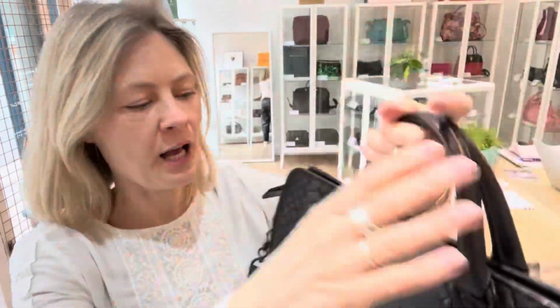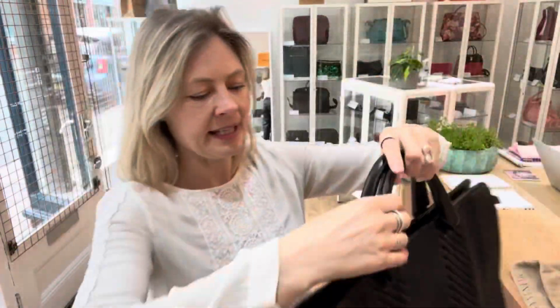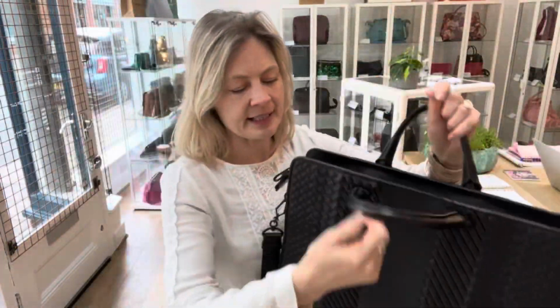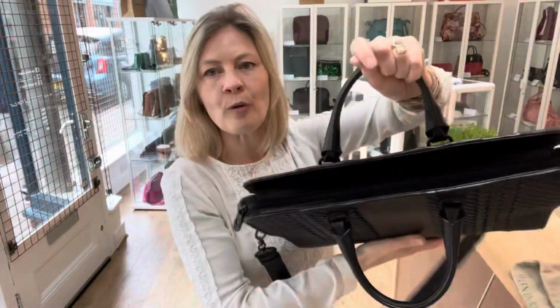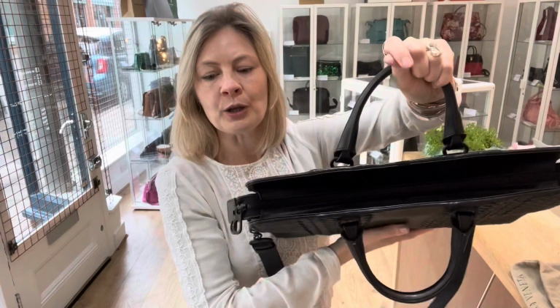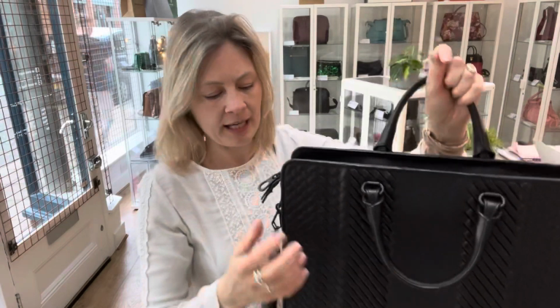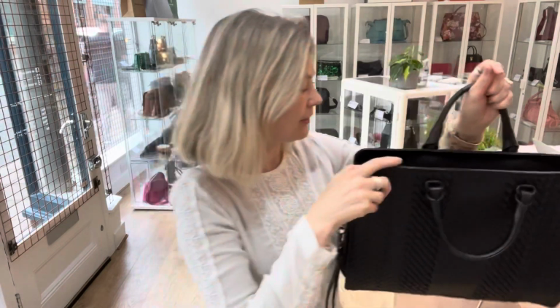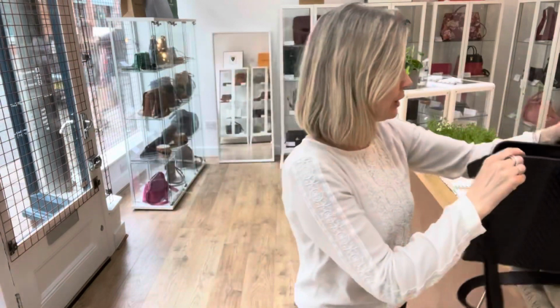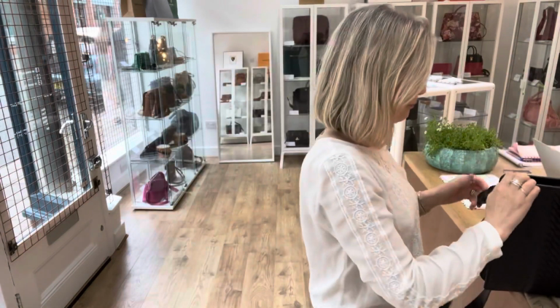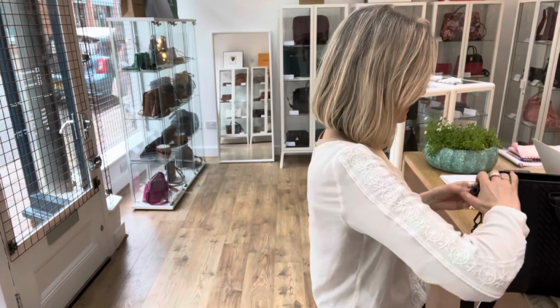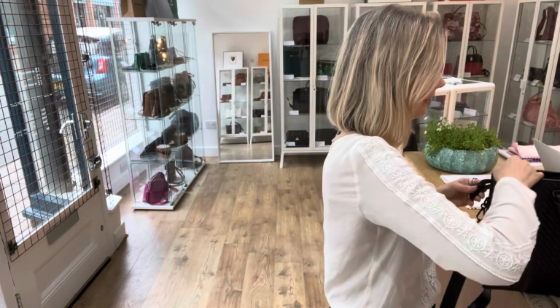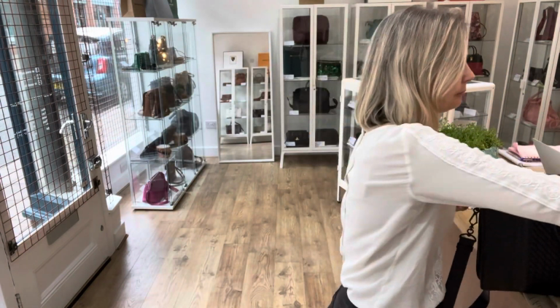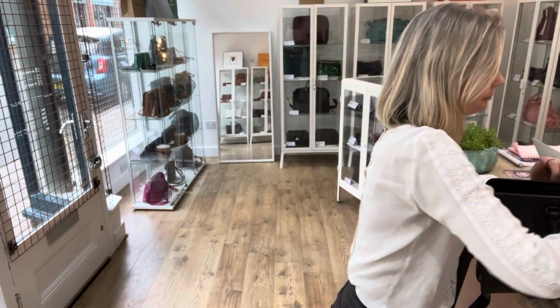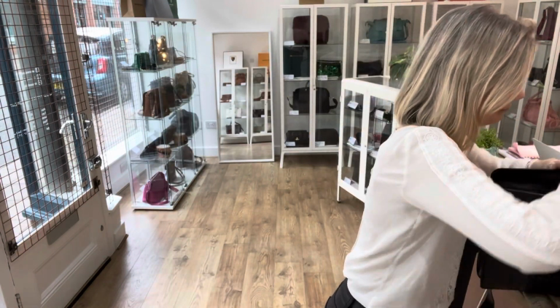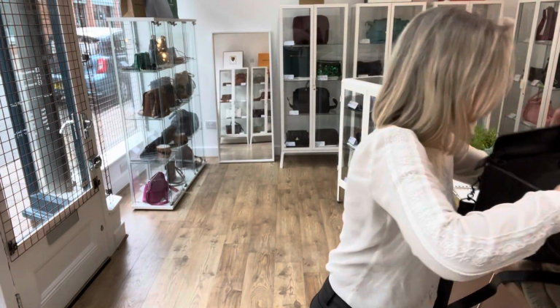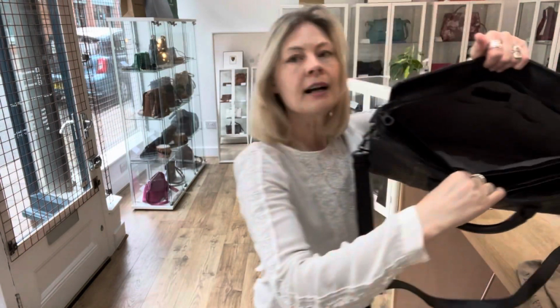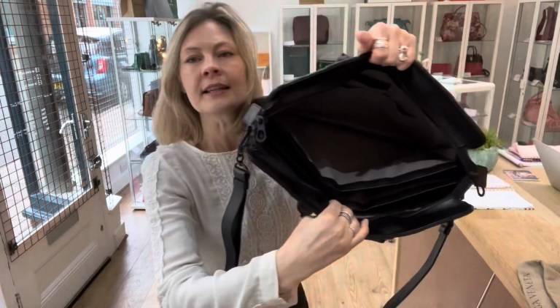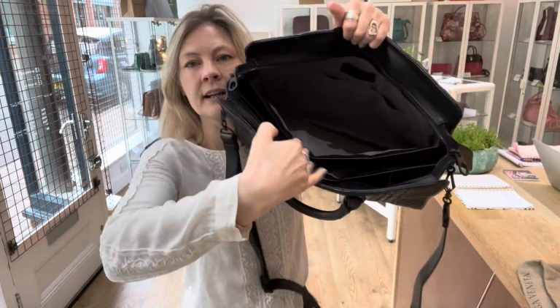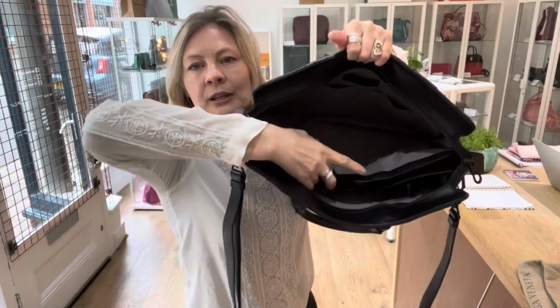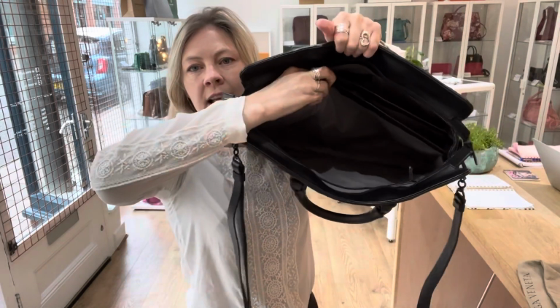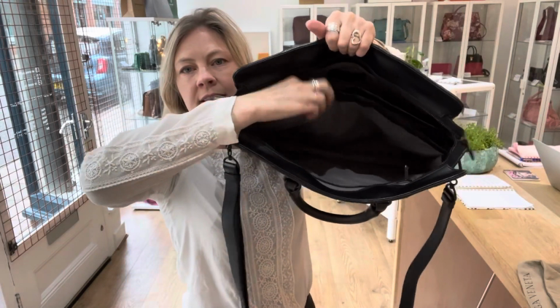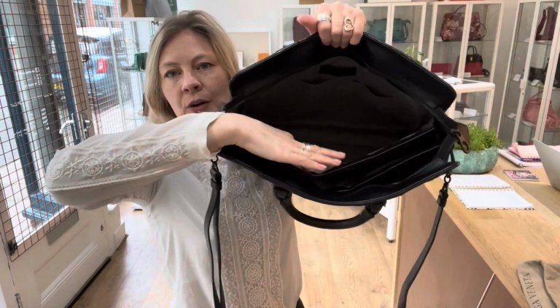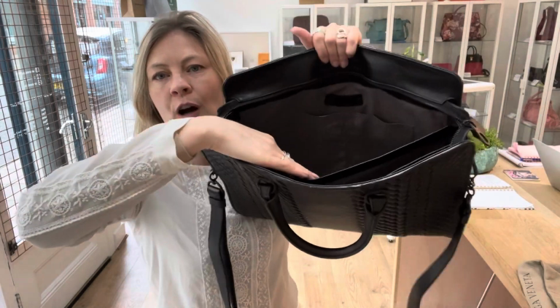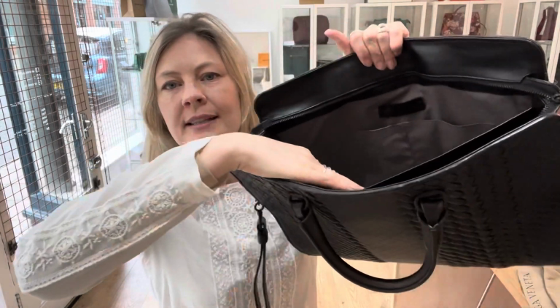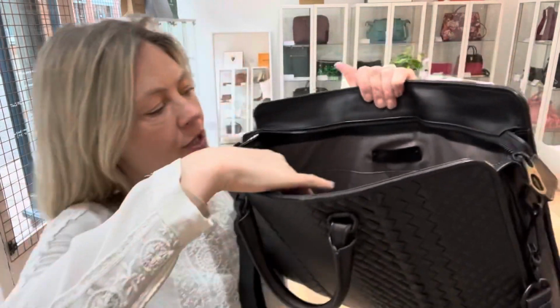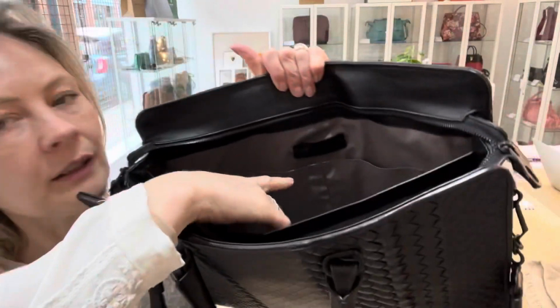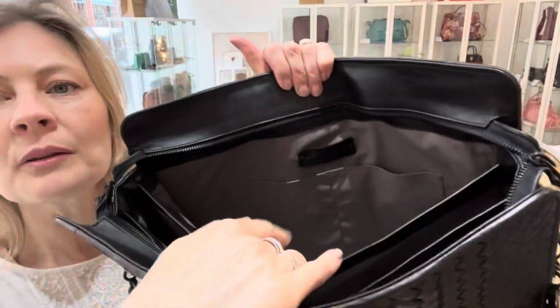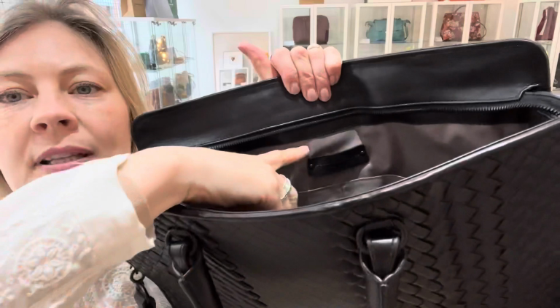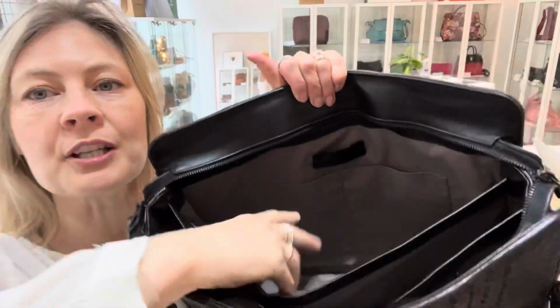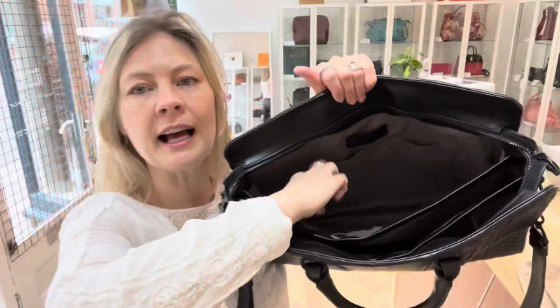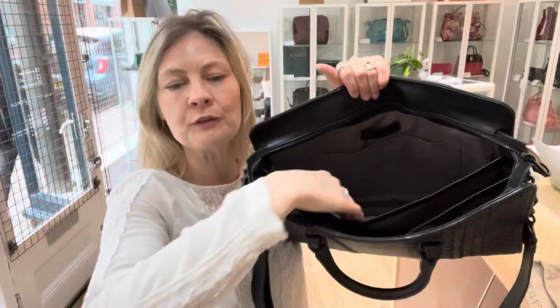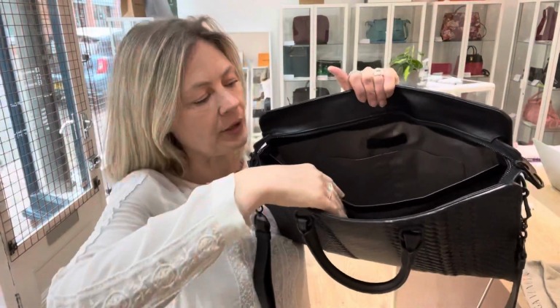It is a zip top closure and it's got a double zip pull pattern. And then inside we look like this — you've got the back section here with the Bottega badge there and two flat pockets.